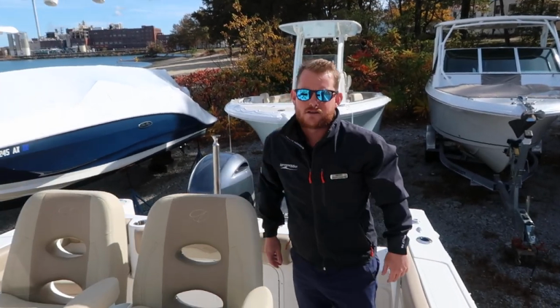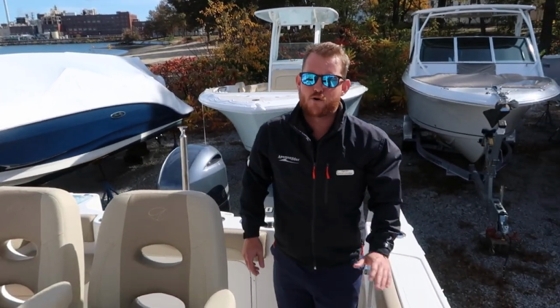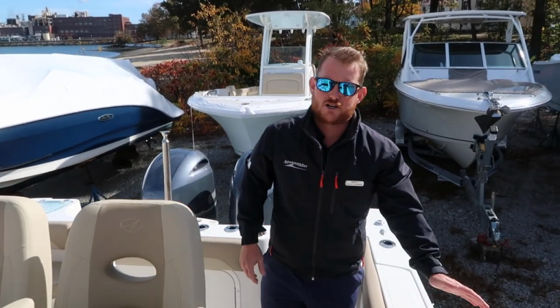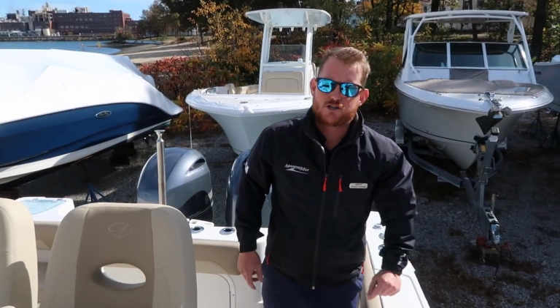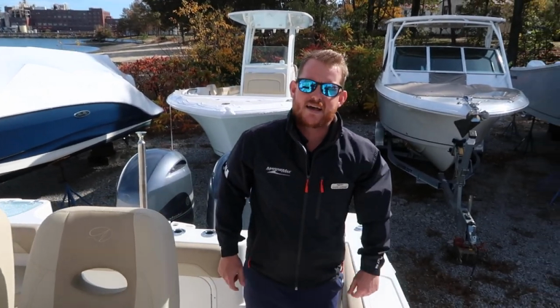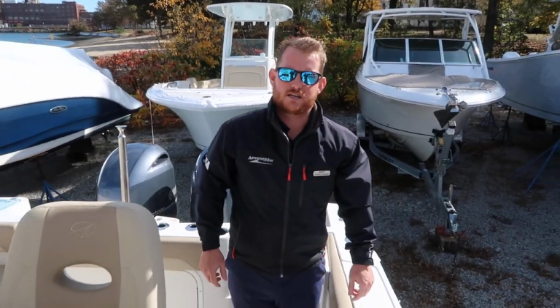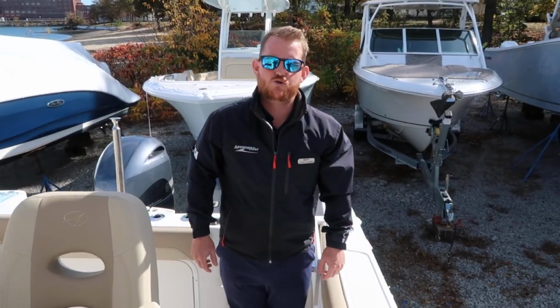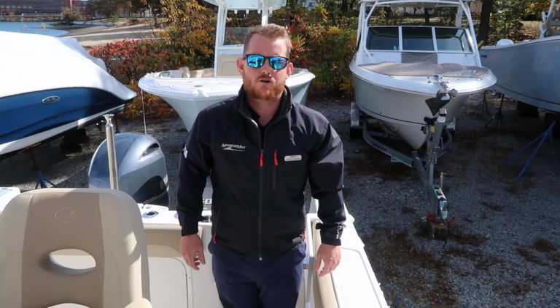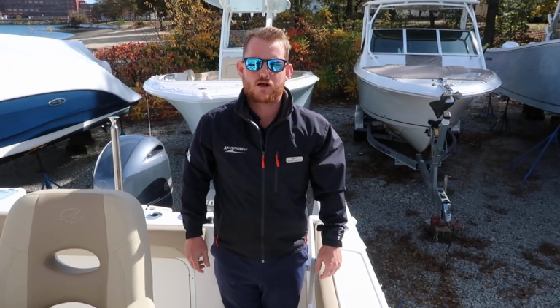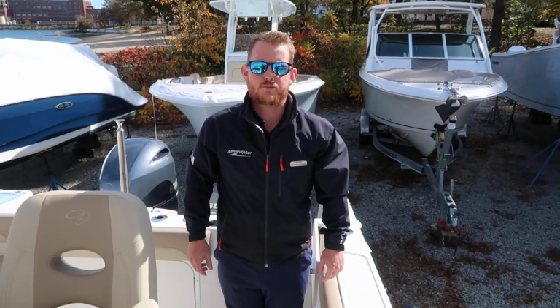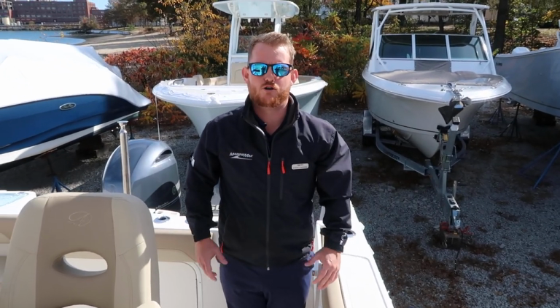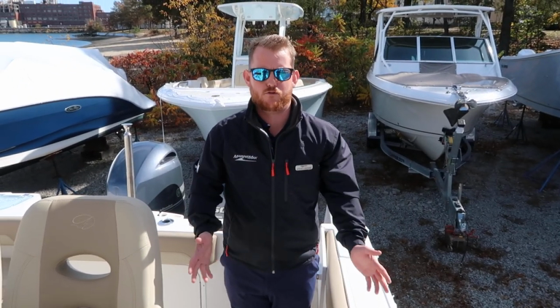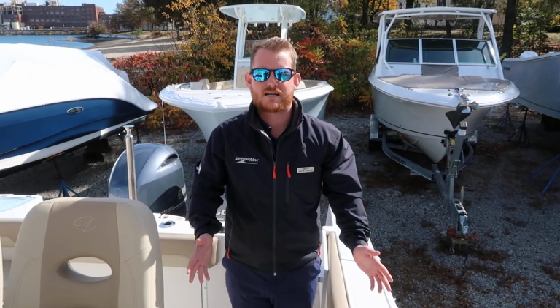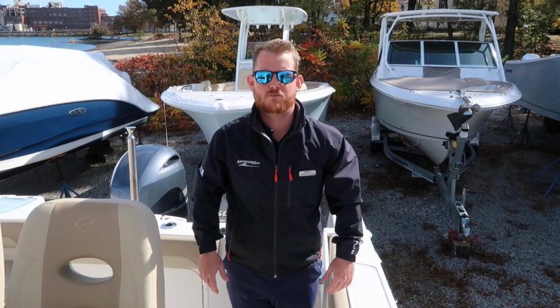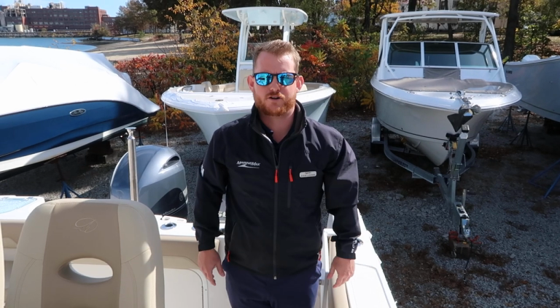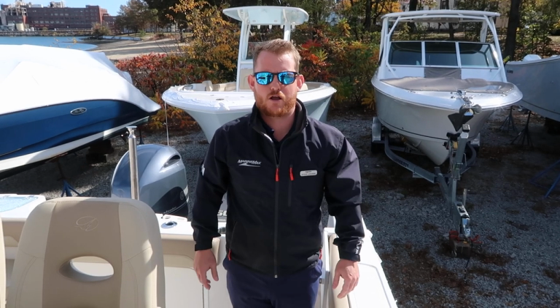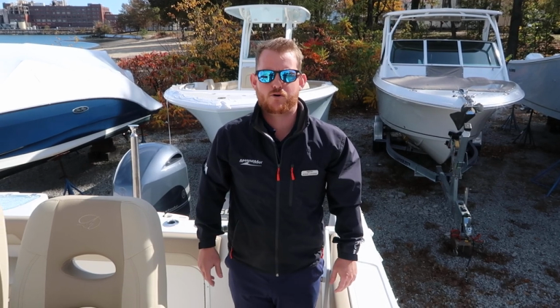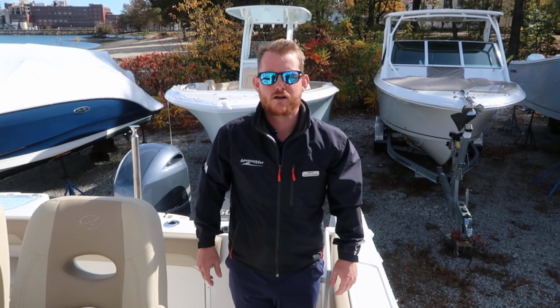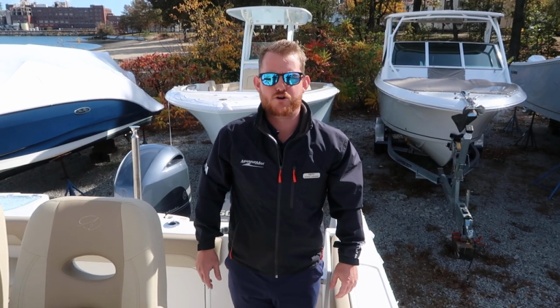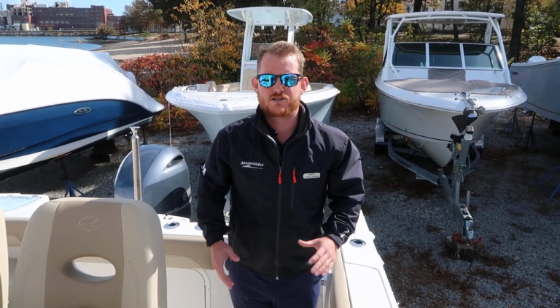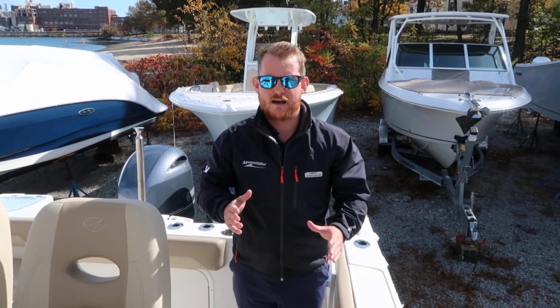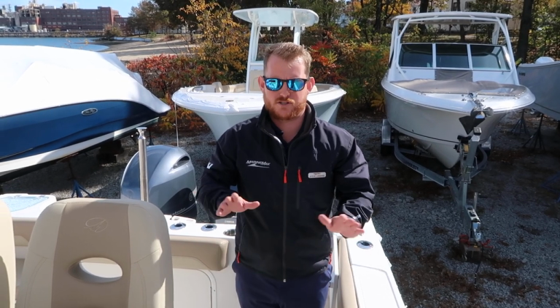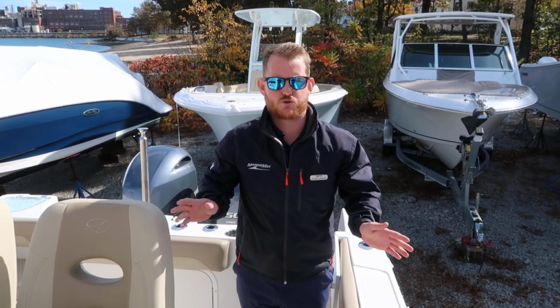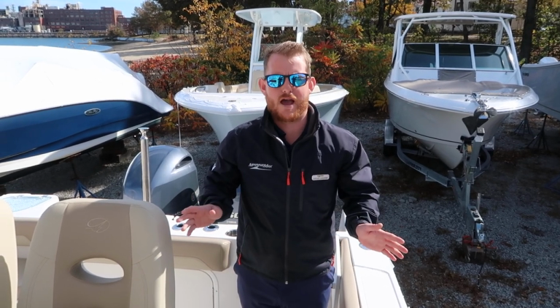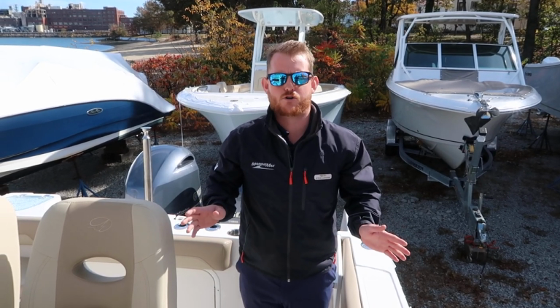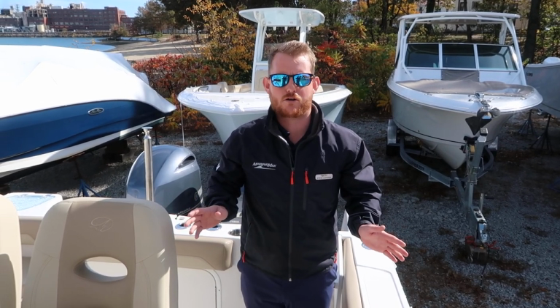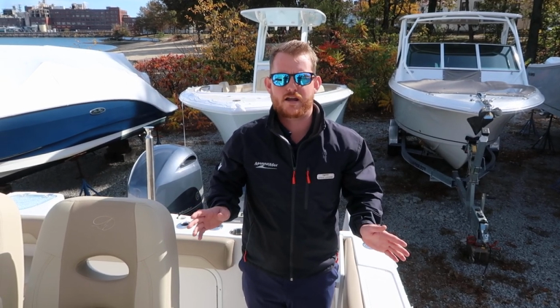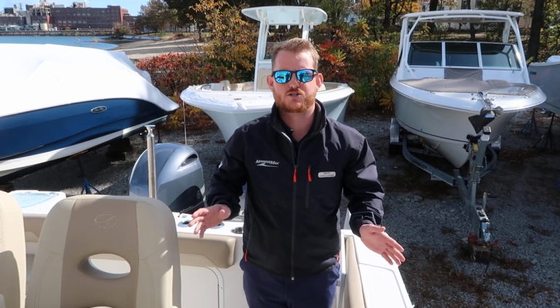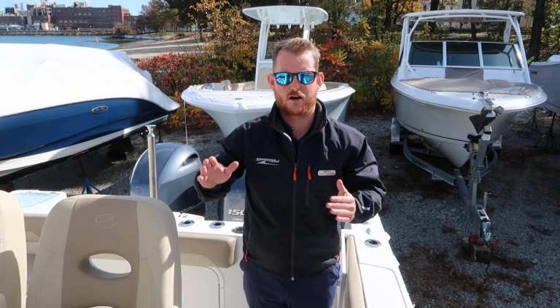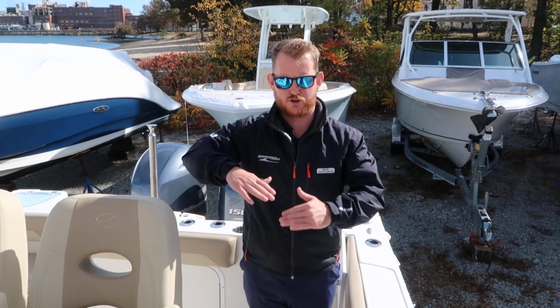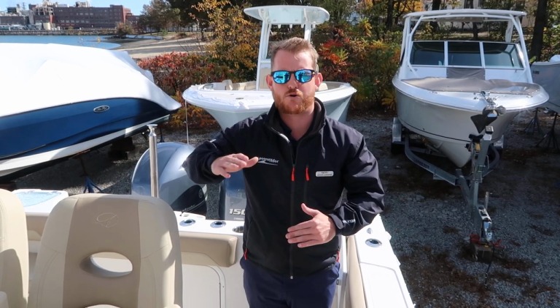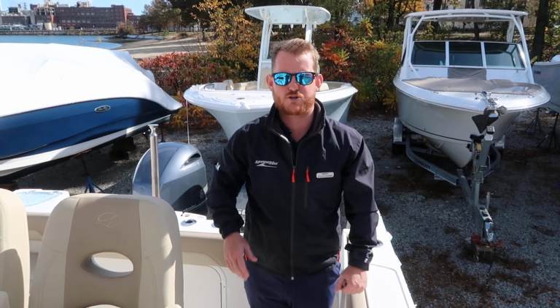This boat also has the two-tone hull color option. So if you're on a rack system or going to trailer the boat, it's pretty nice to have. The Sailfish will do any color combinations with the two-tone option.